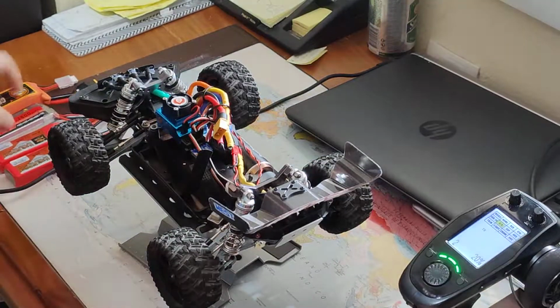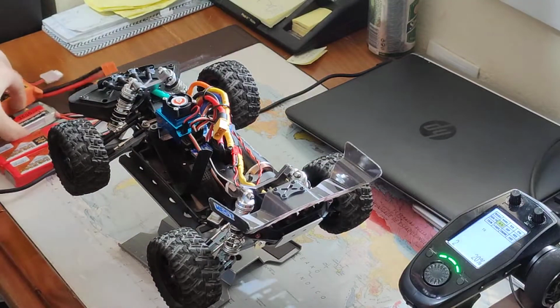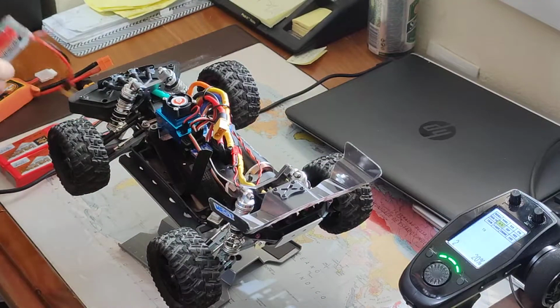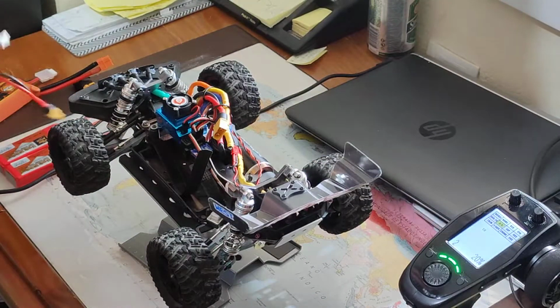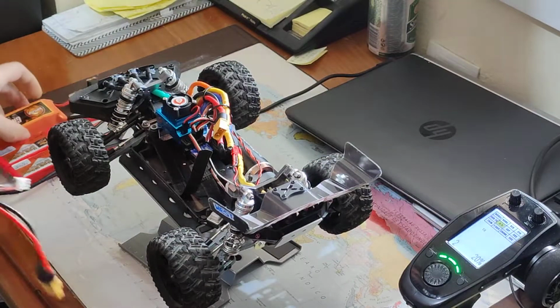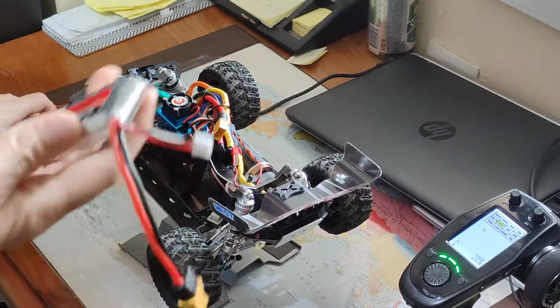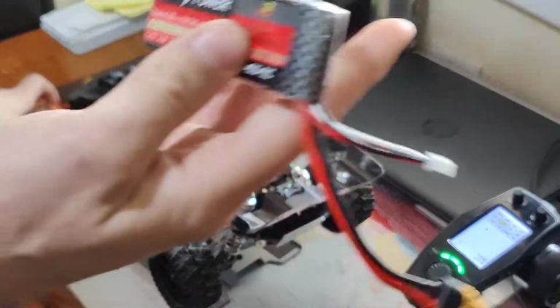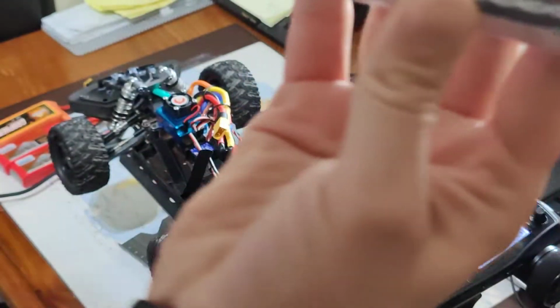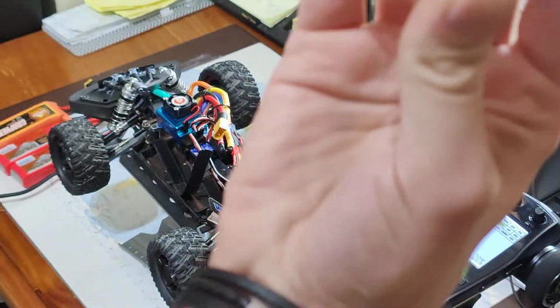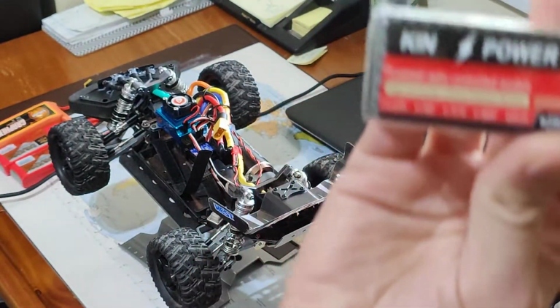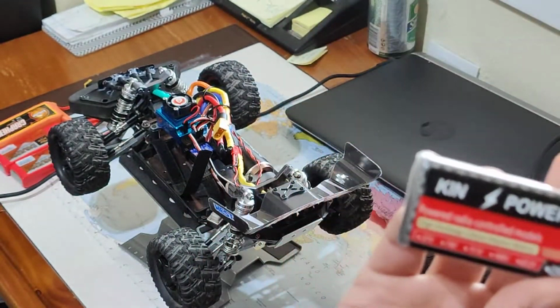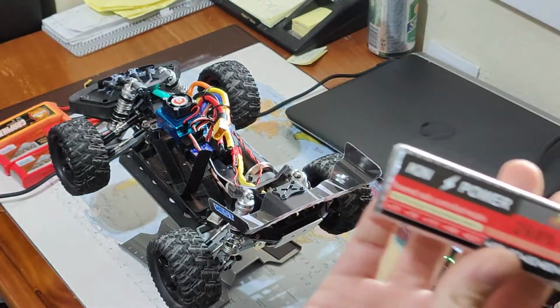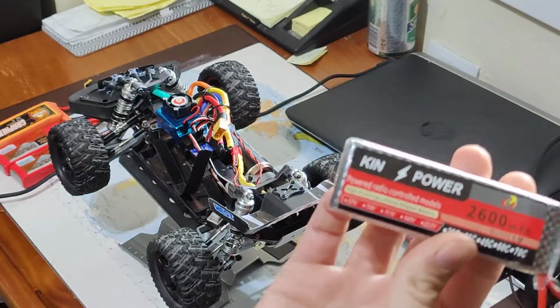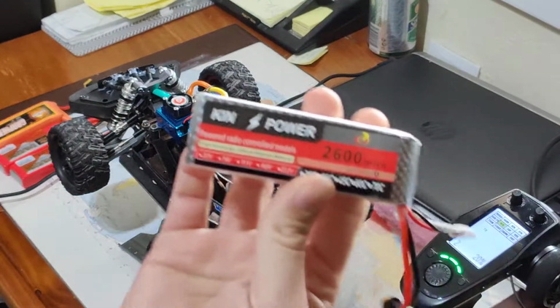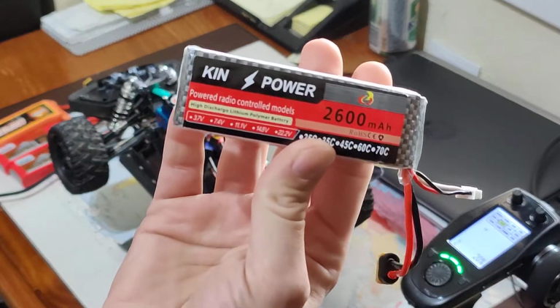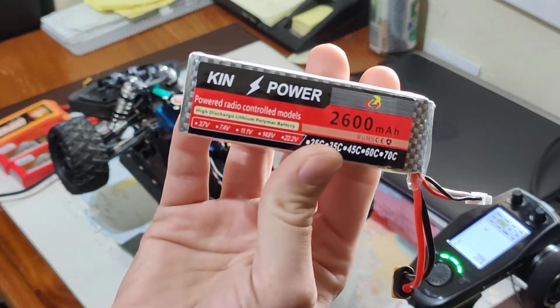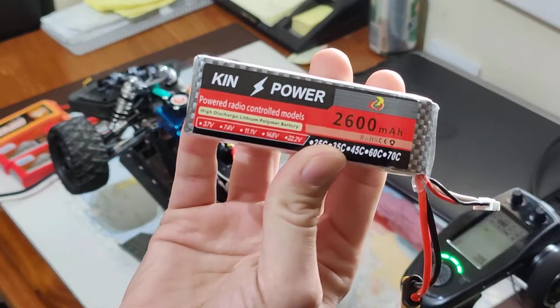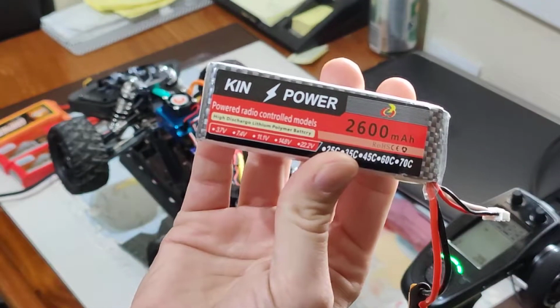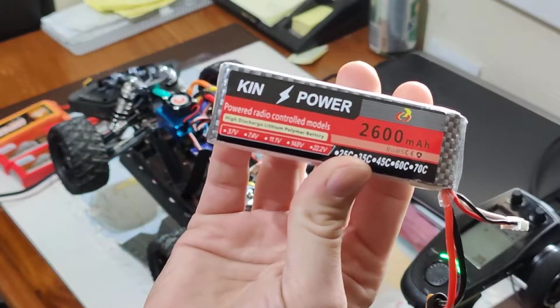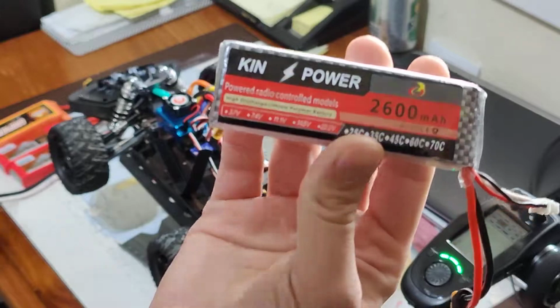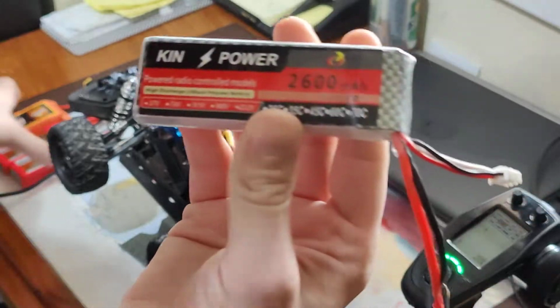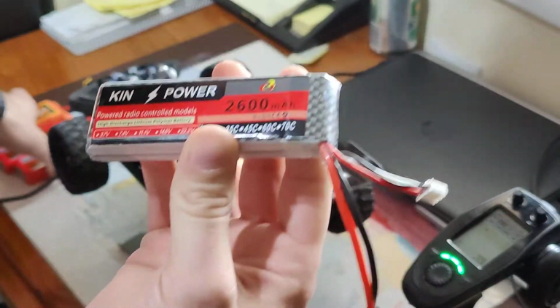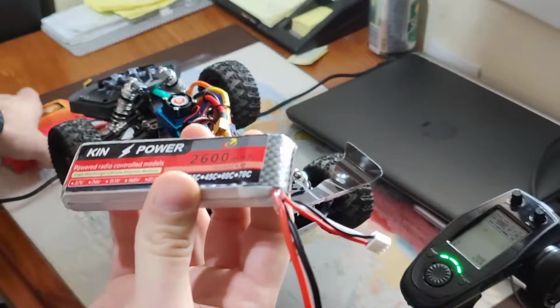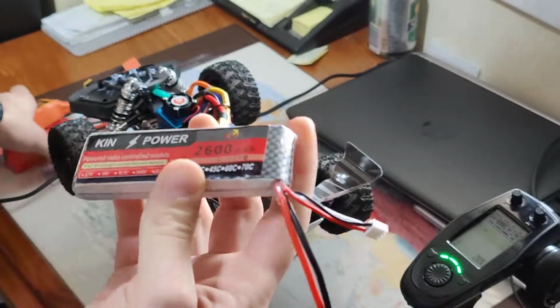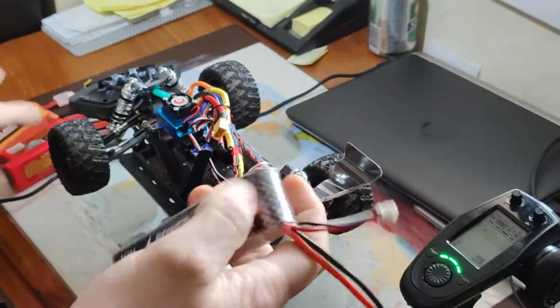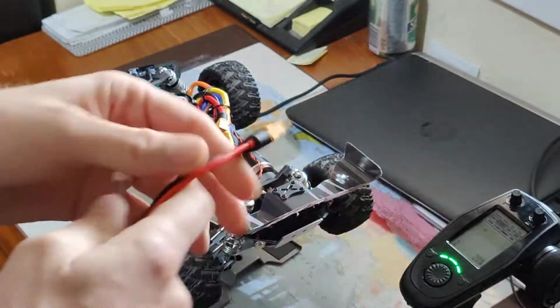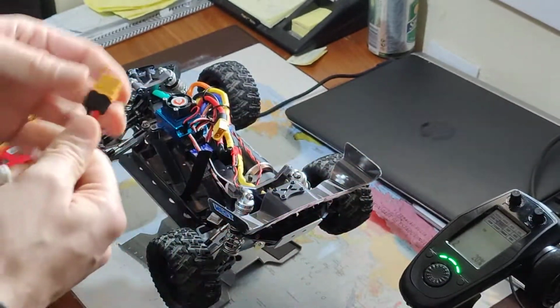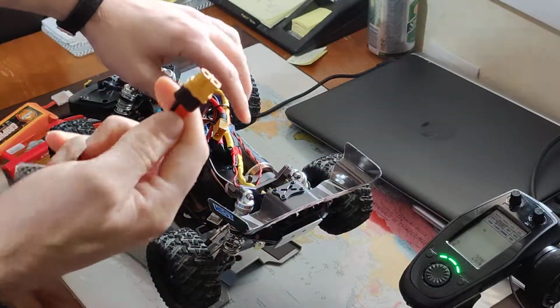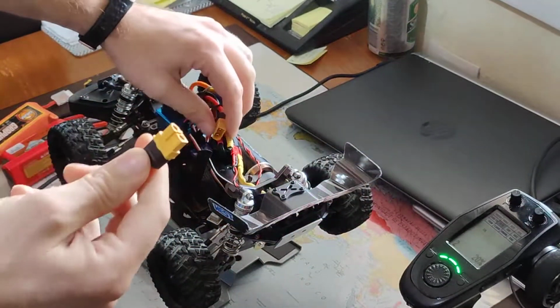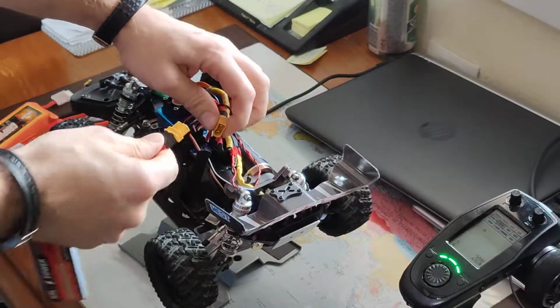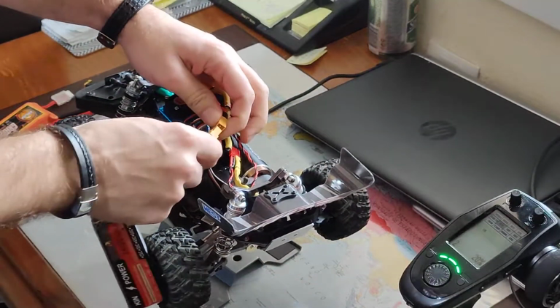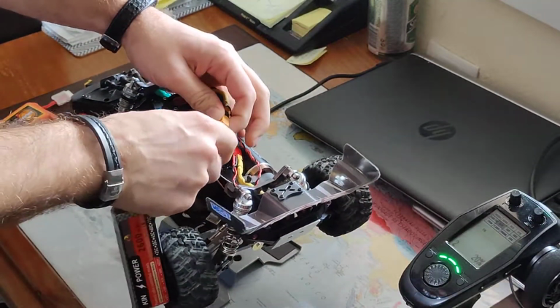To start, I'm going to use this 2S battery — this is fully charged, as well as the other ones. So let's see what happens at 20% throttle.